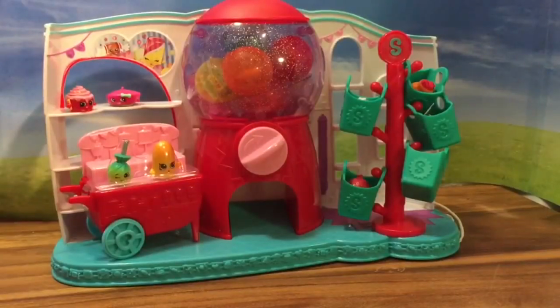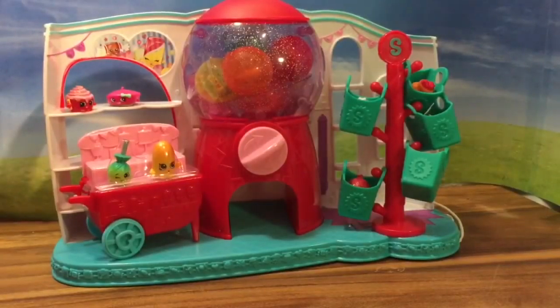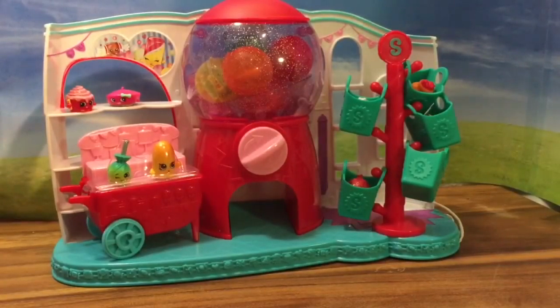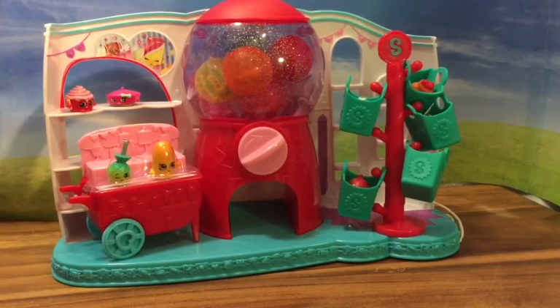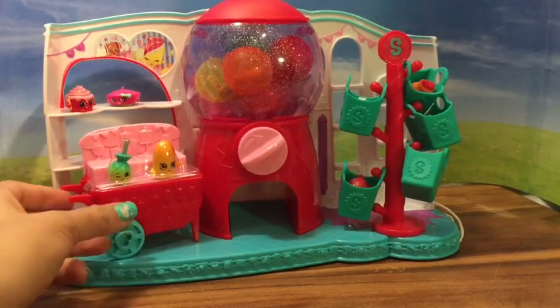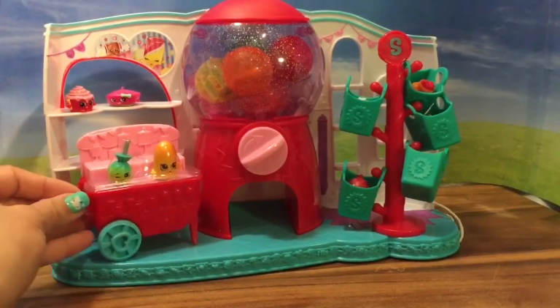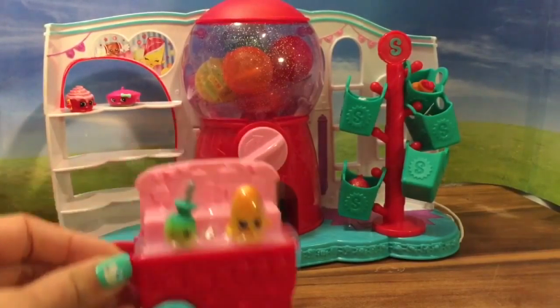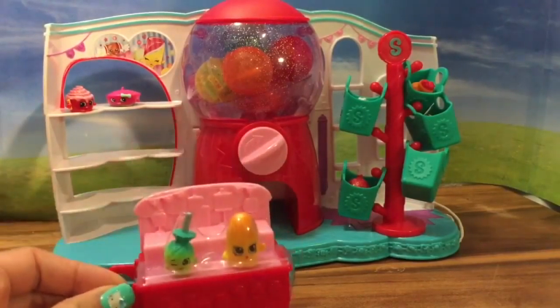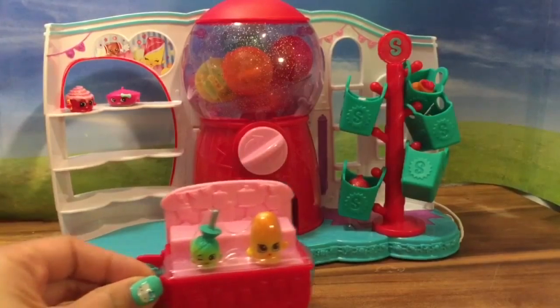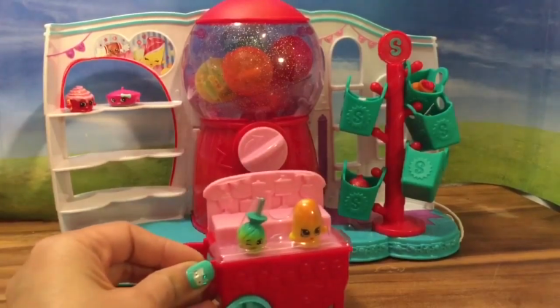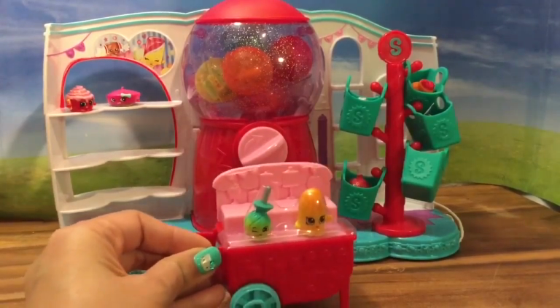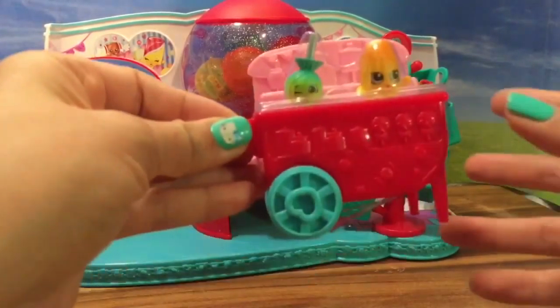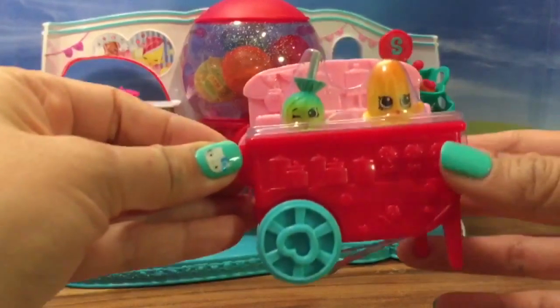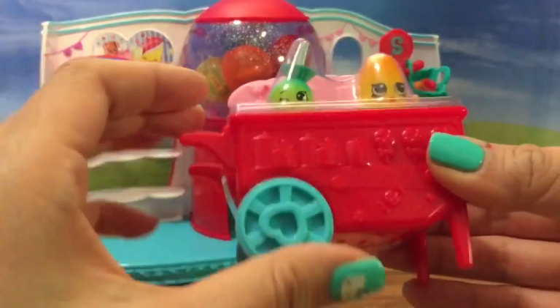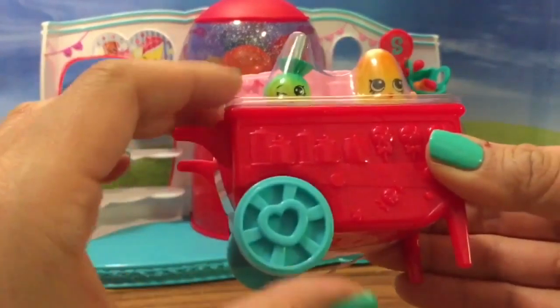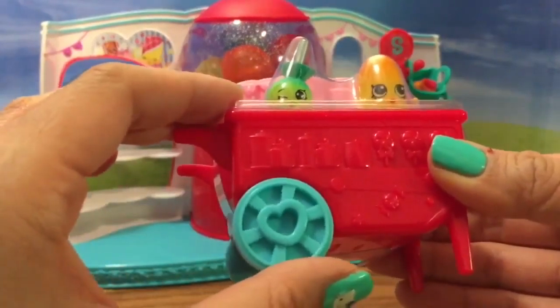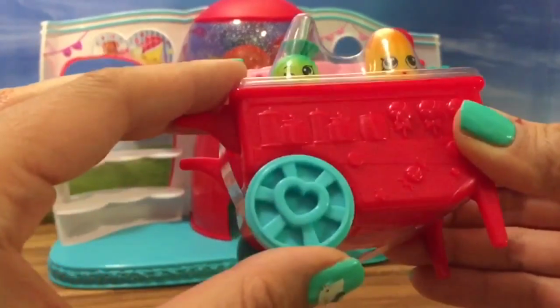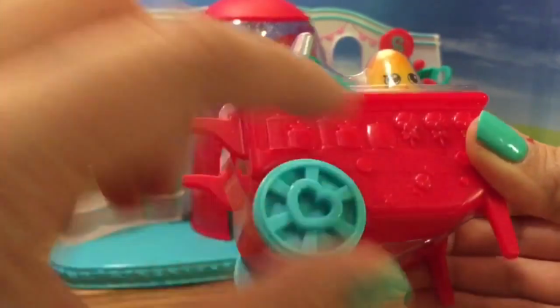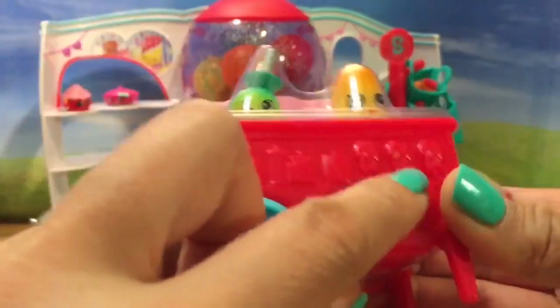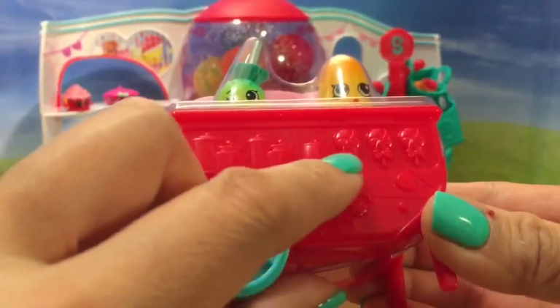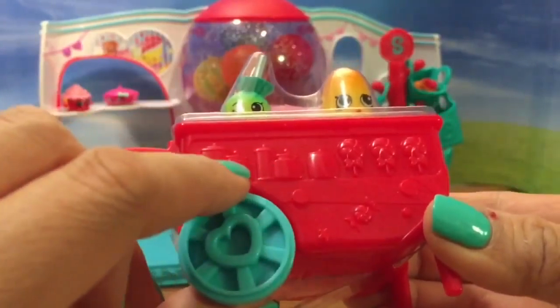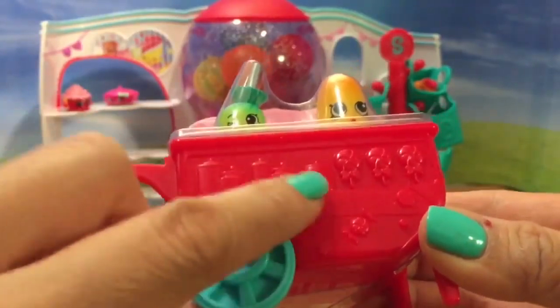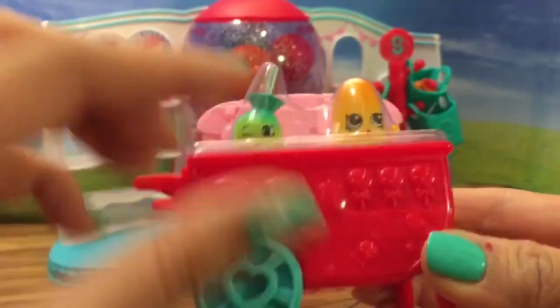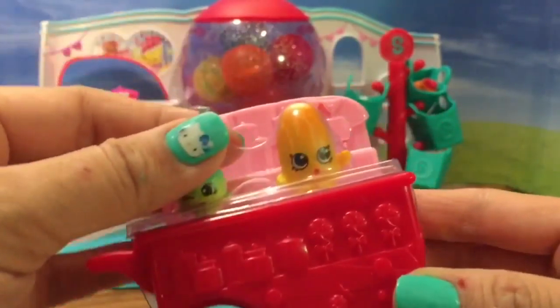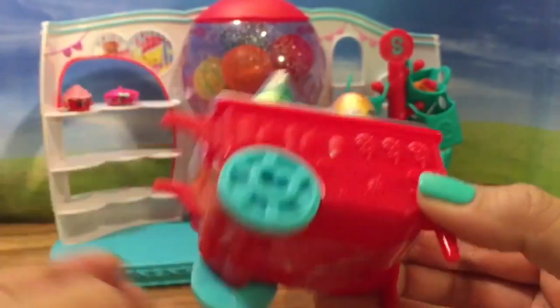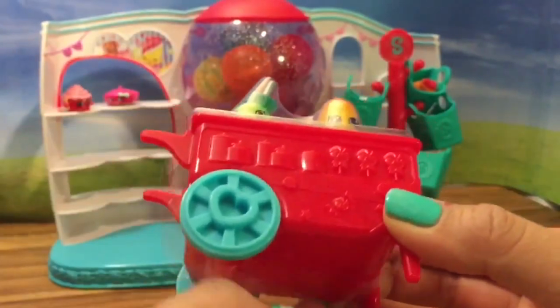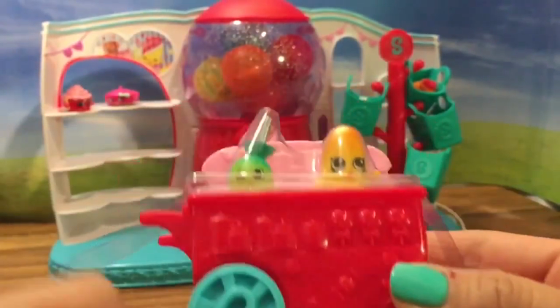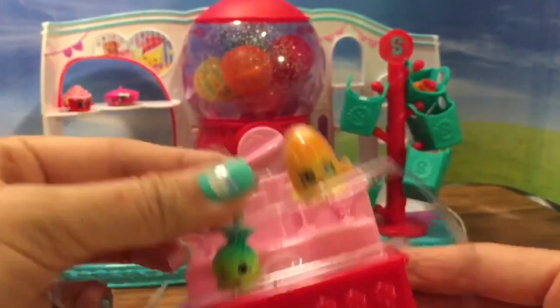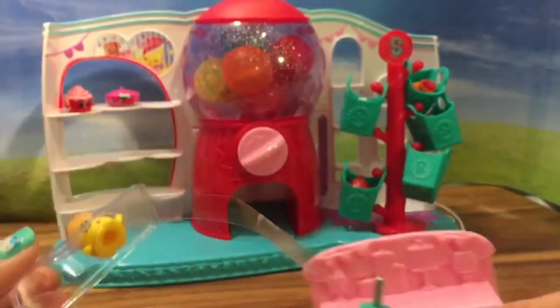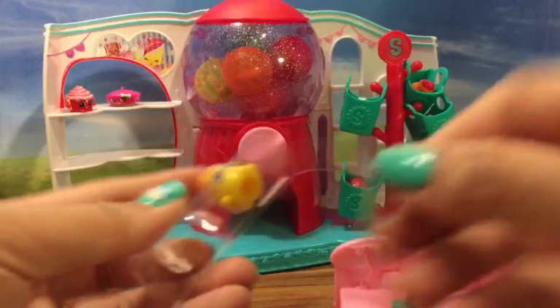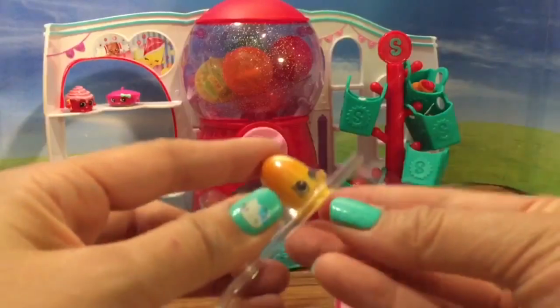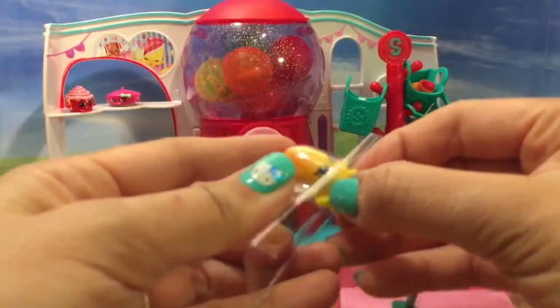Oh my gosh, the set is so adorable. It comes with this little cart — can you see that? The cart is so adorable. It has wheels and a little heart on it, and there's little lollipops and some candy jars. And then there's these two exclusive Shopkins. So let's open them up and take a look at them.